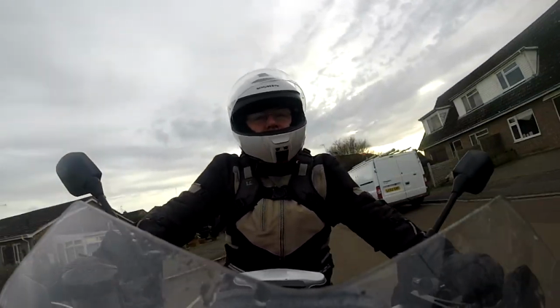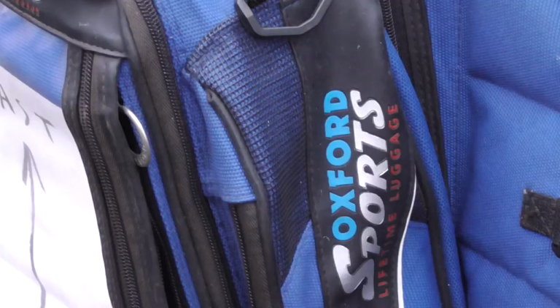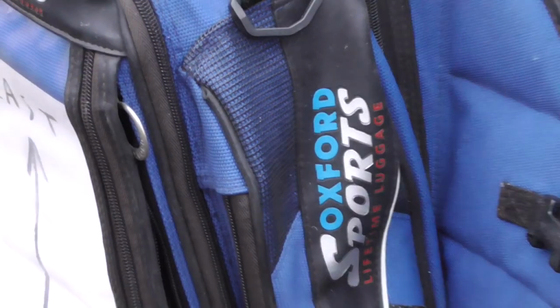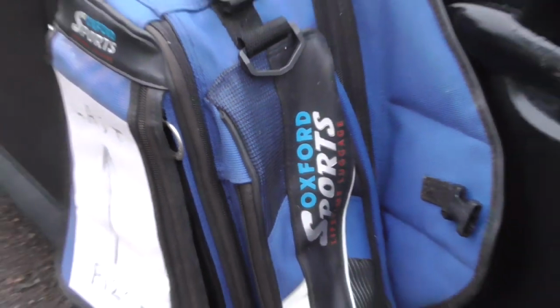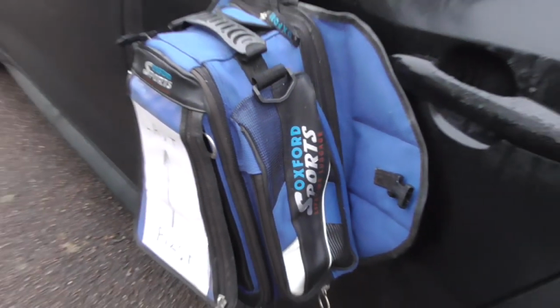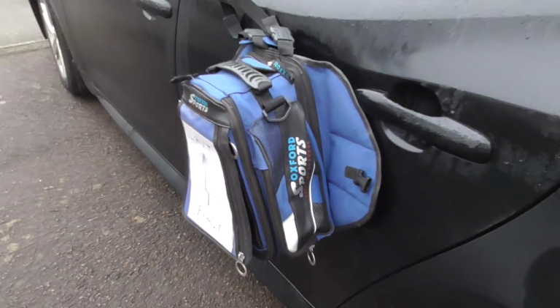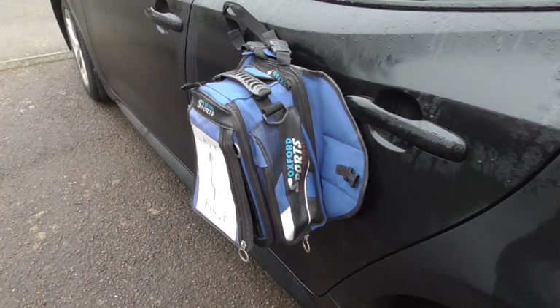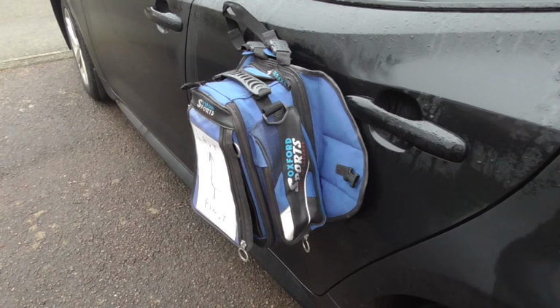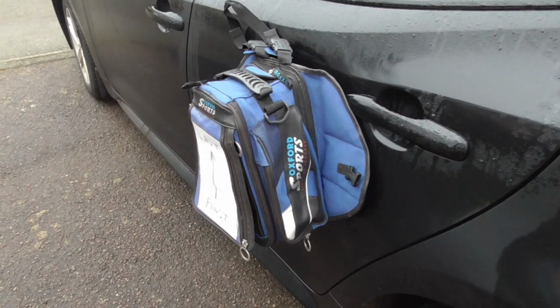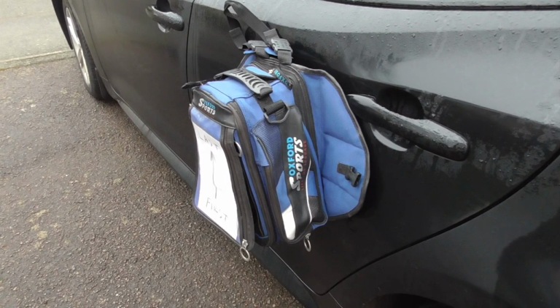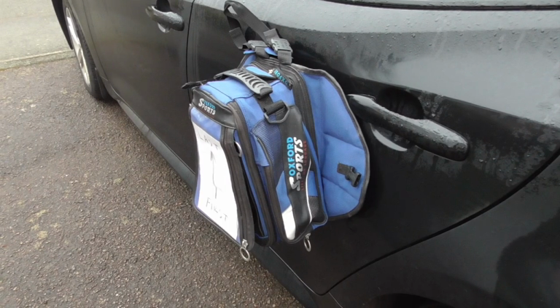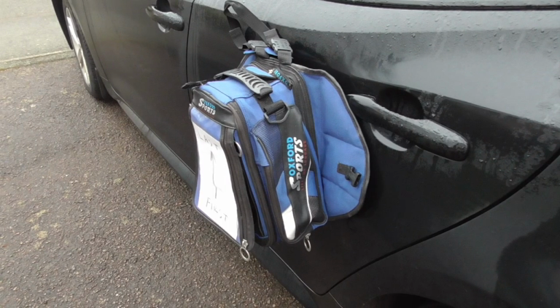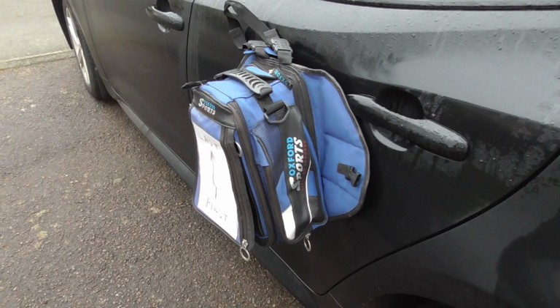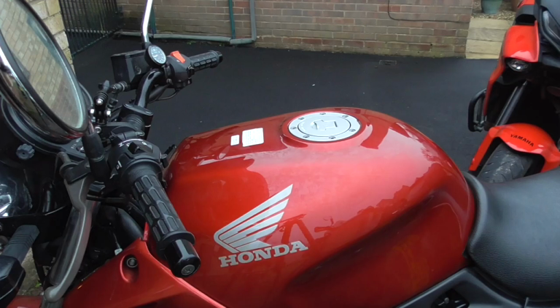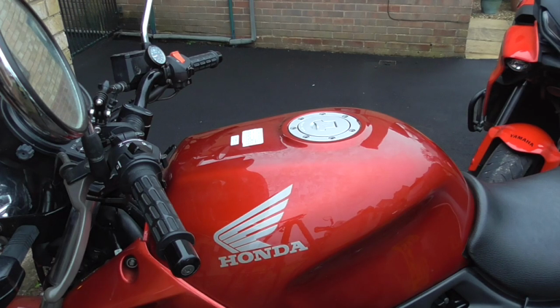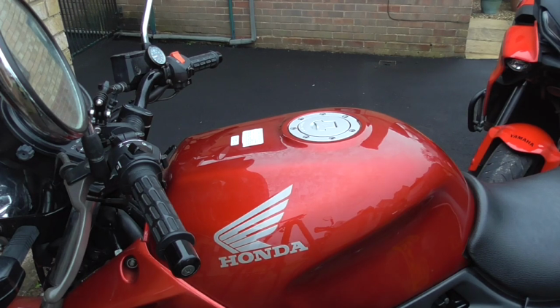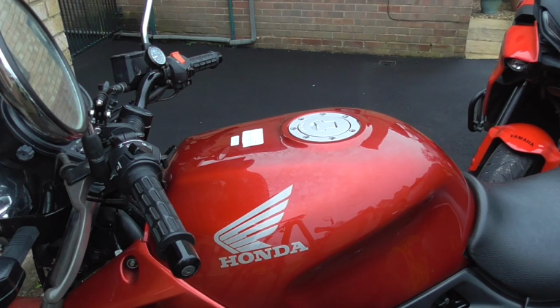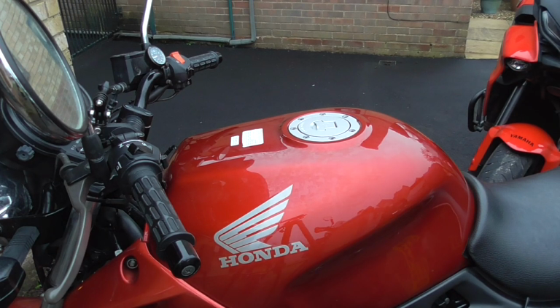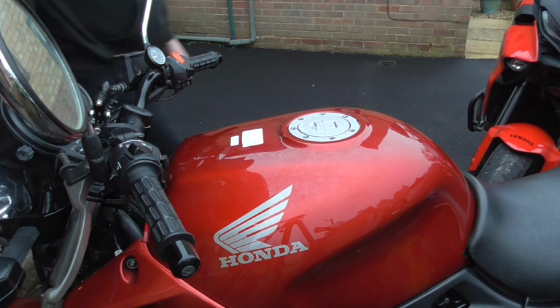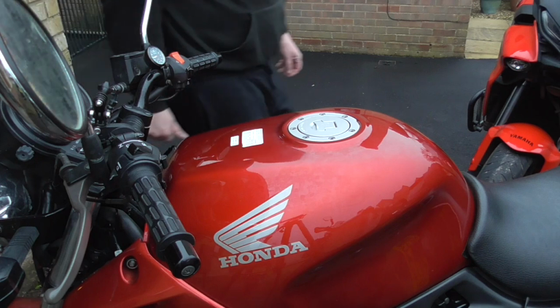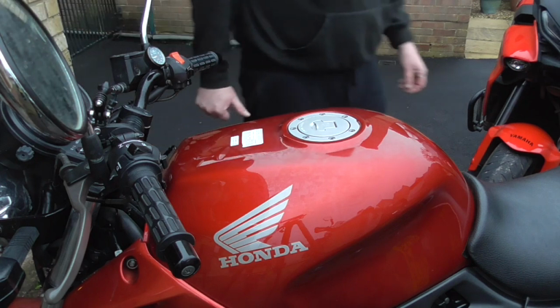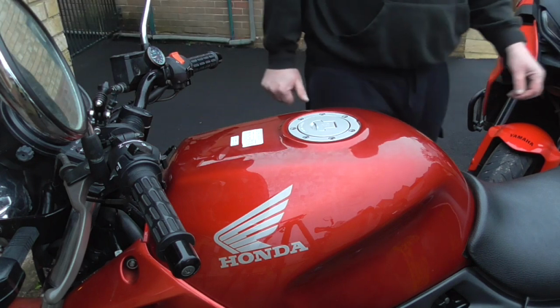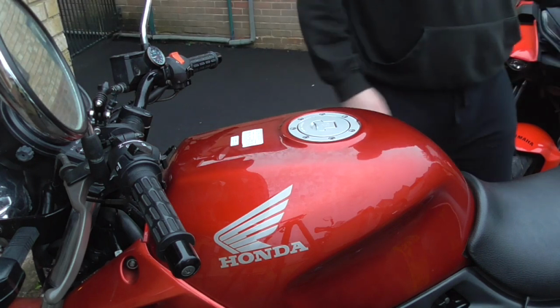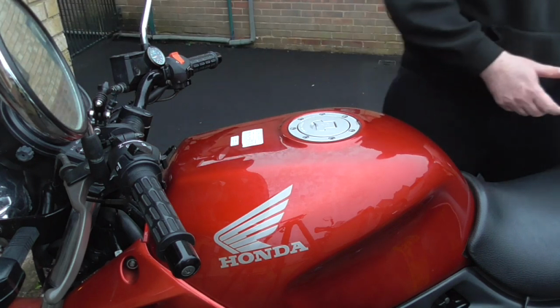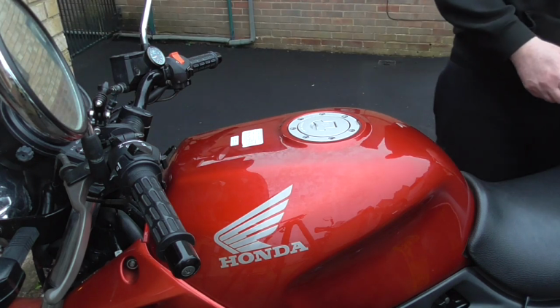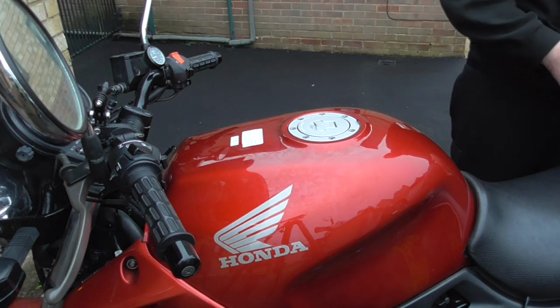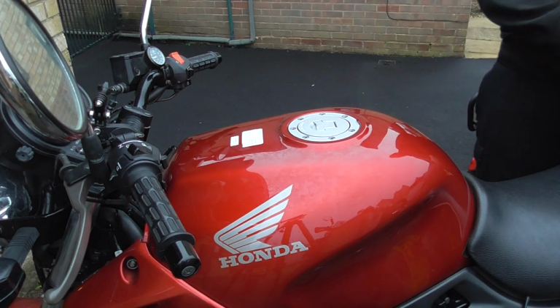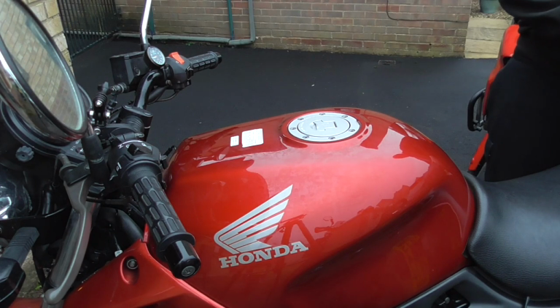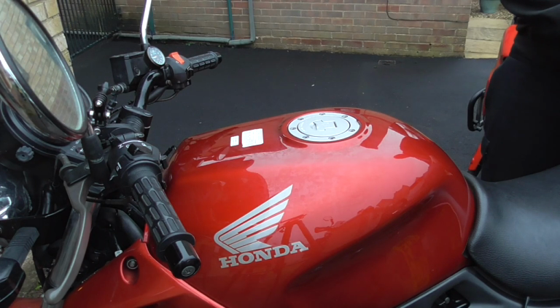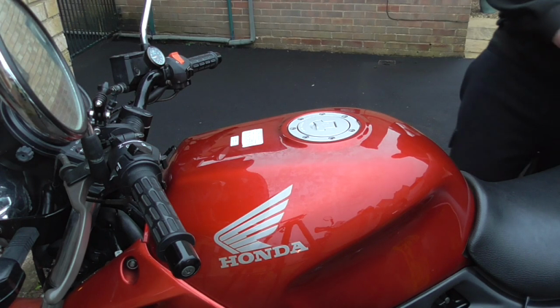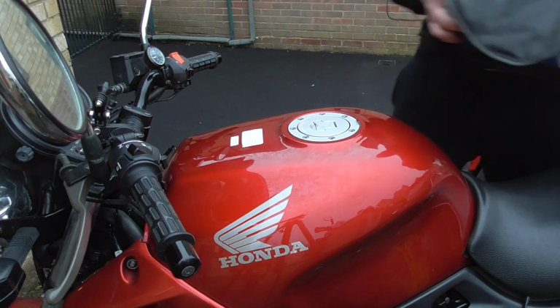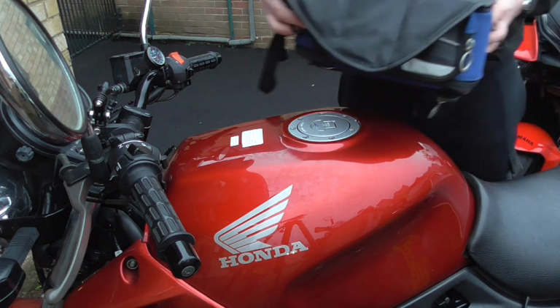It looks something like this, and as you can see it sticks very well to the side of a car. There are a few things you need to be careful of when using one of these. First of all, you need a bike with a metal fuel tank — and by that I mean steel rather than aluminium.